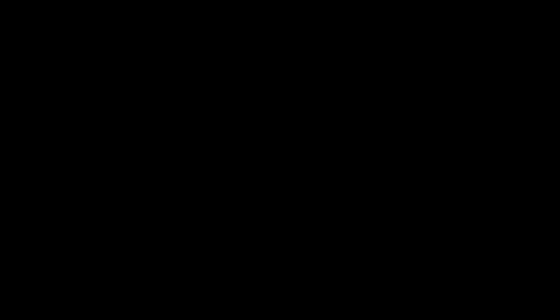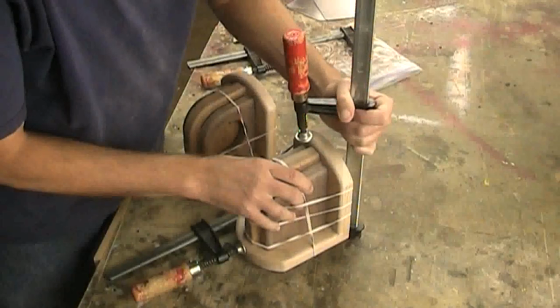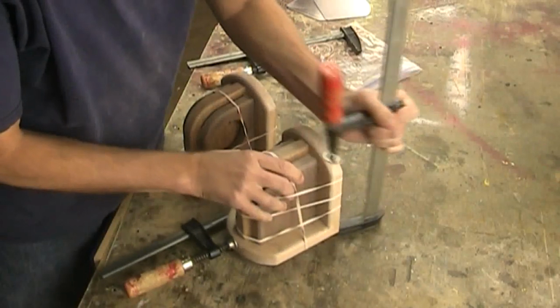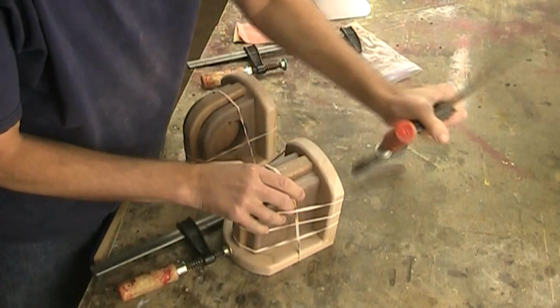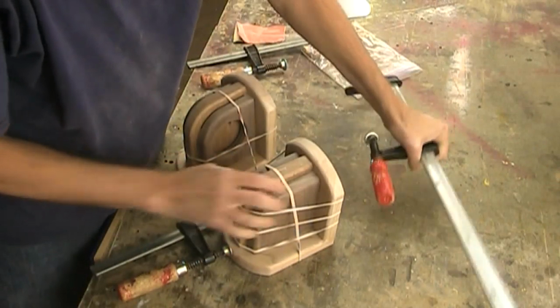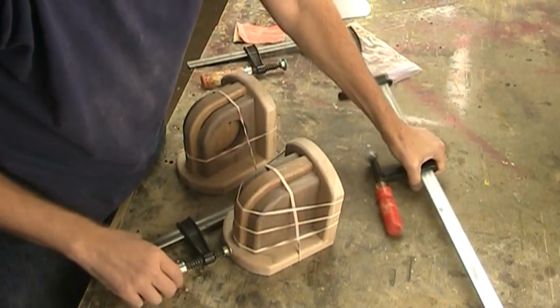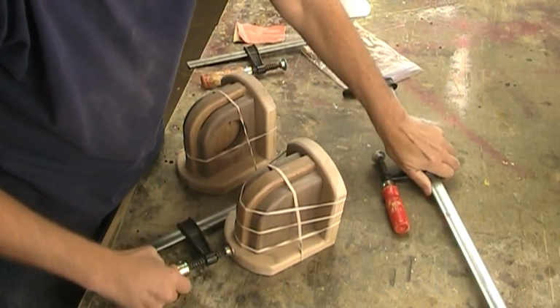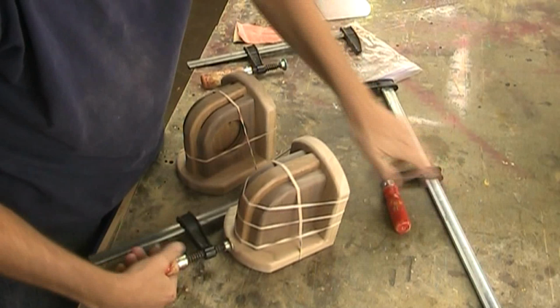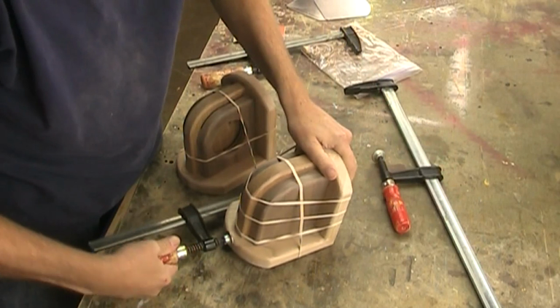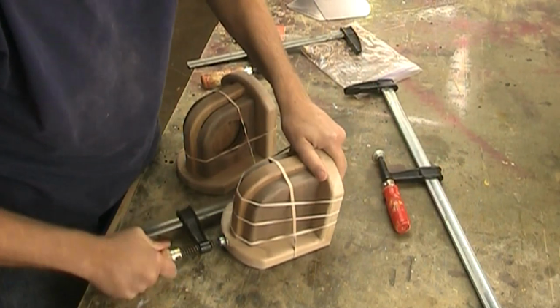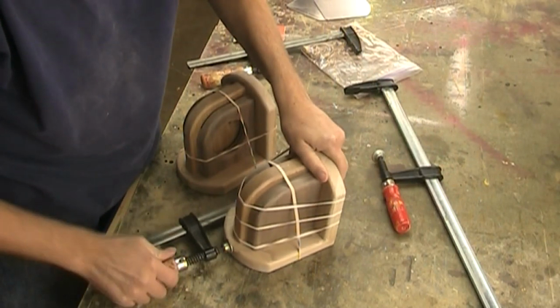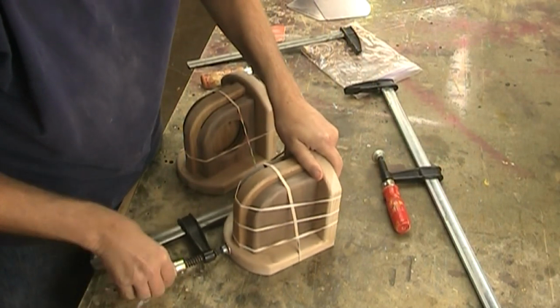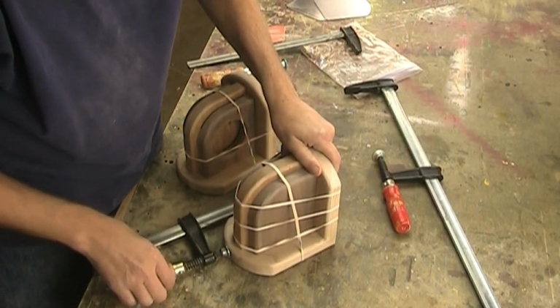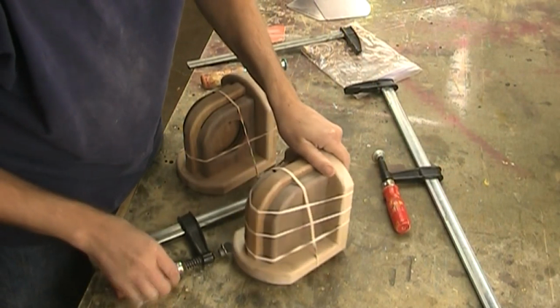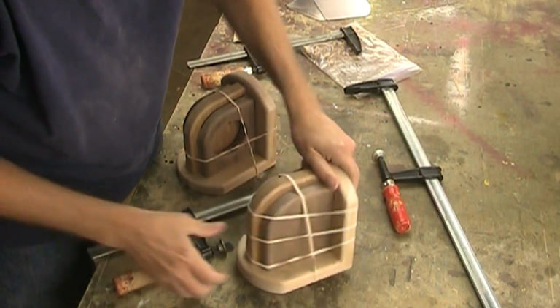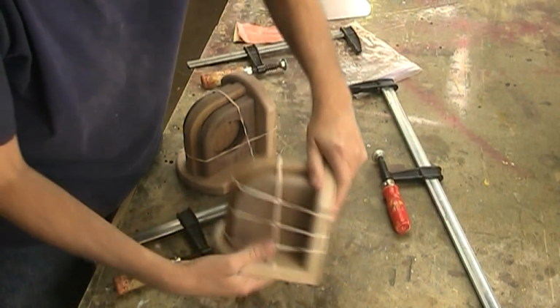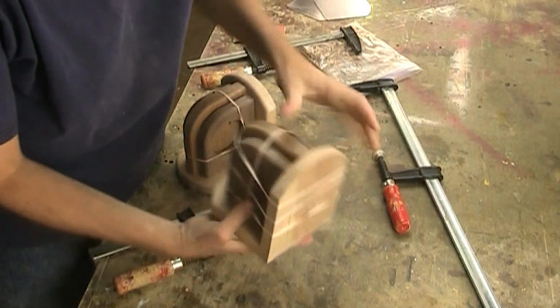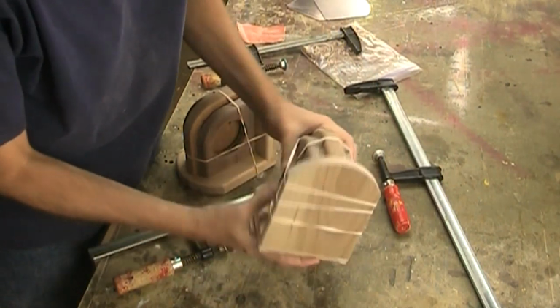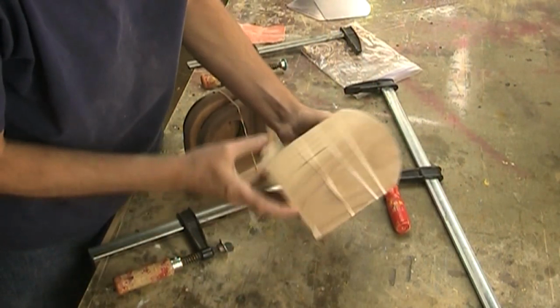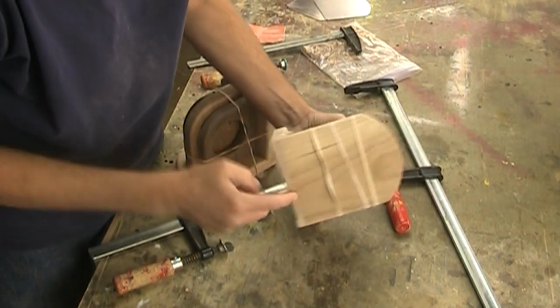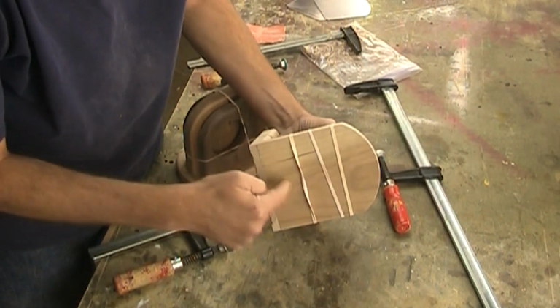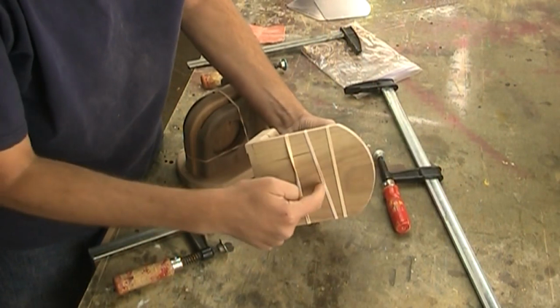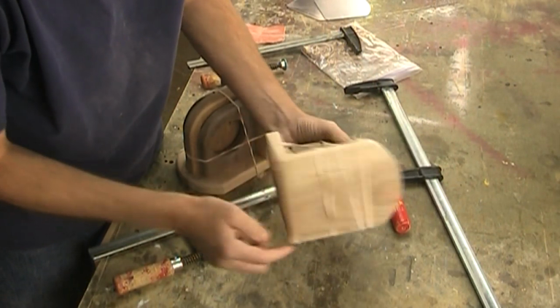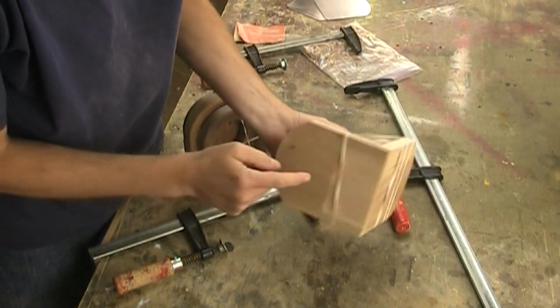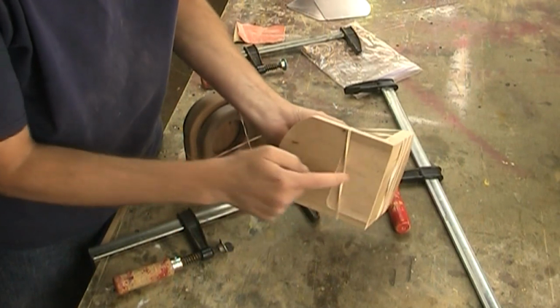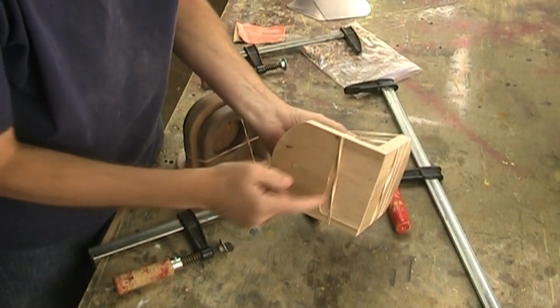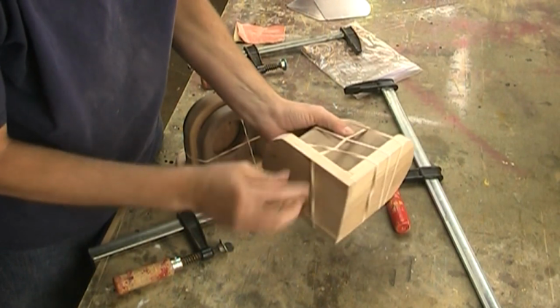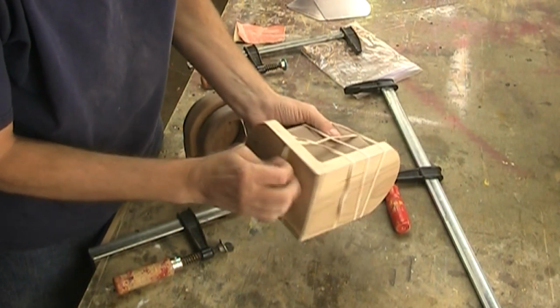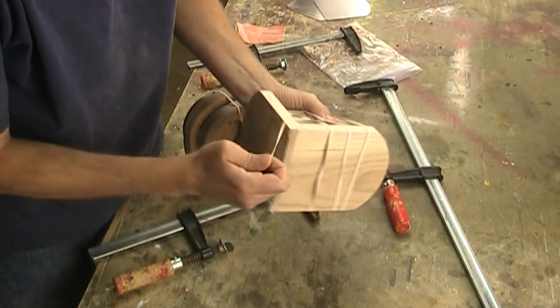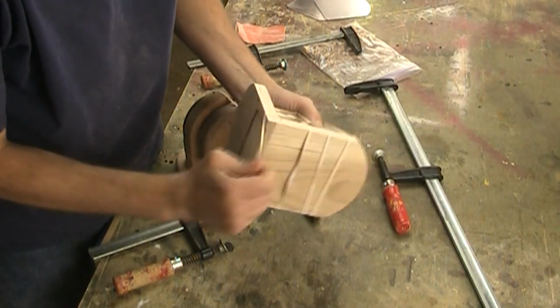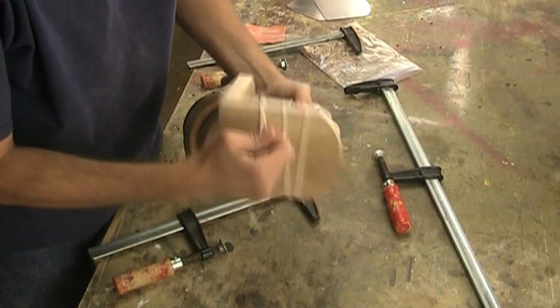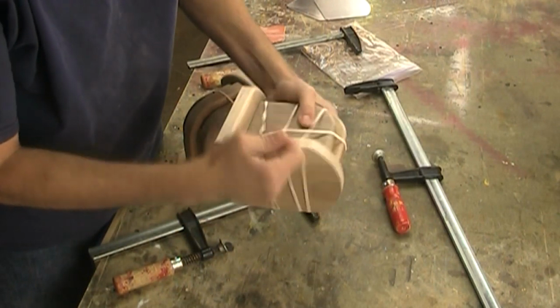I was thinking rather than having to do this wacky glue-up on these, you could just put screws in the back and underneath because they're not going to show anyway.